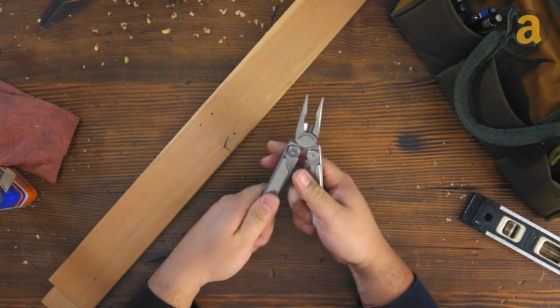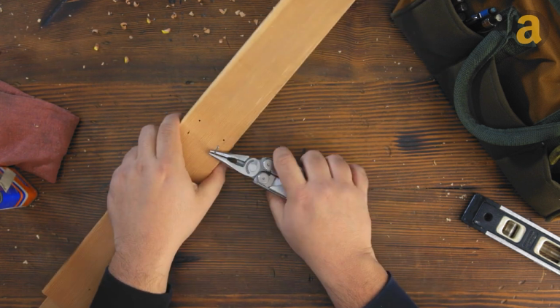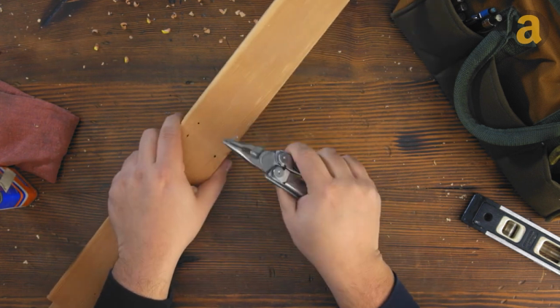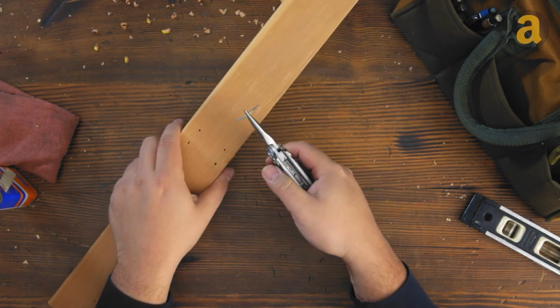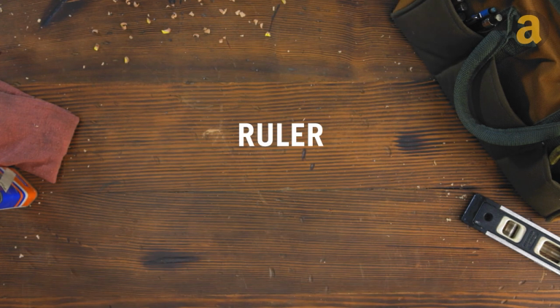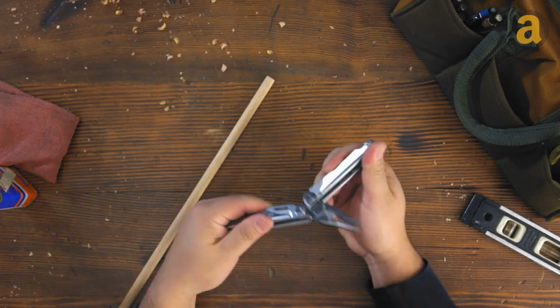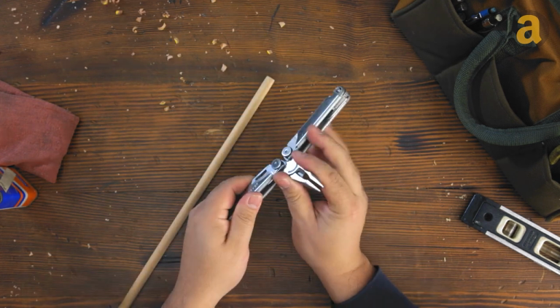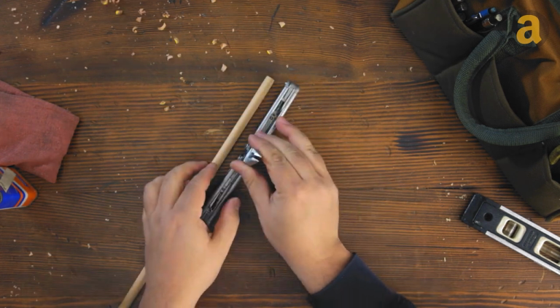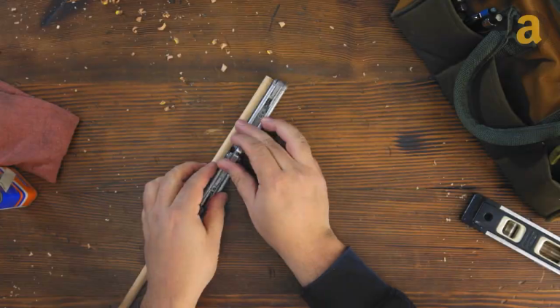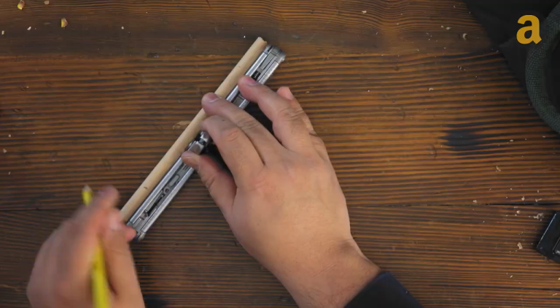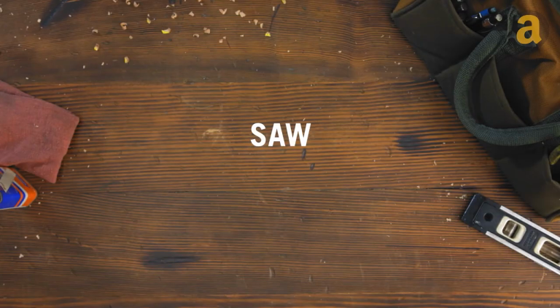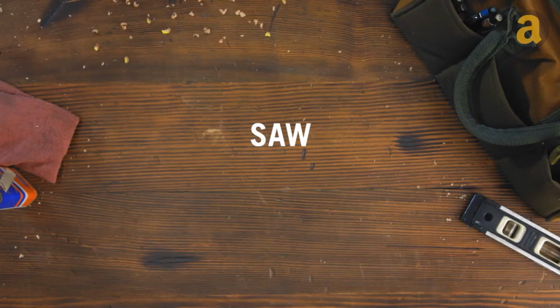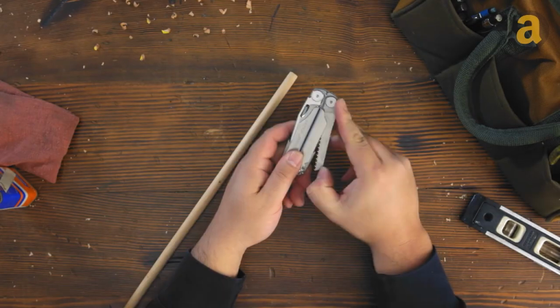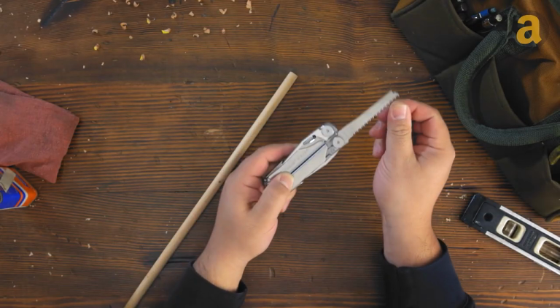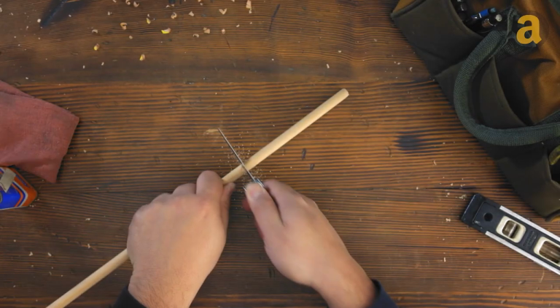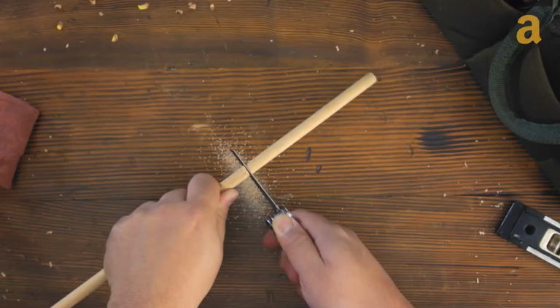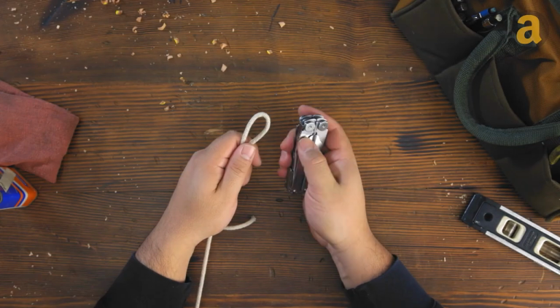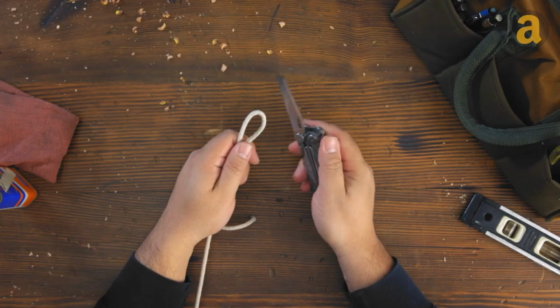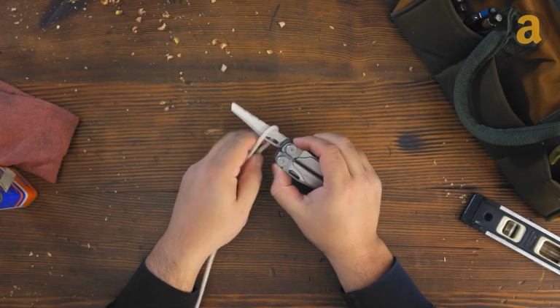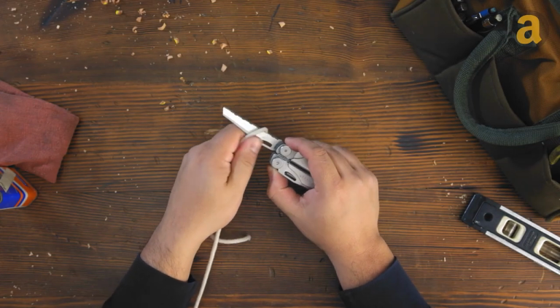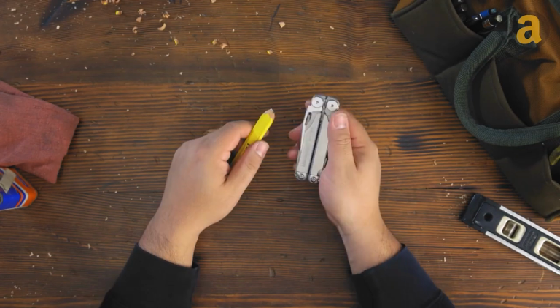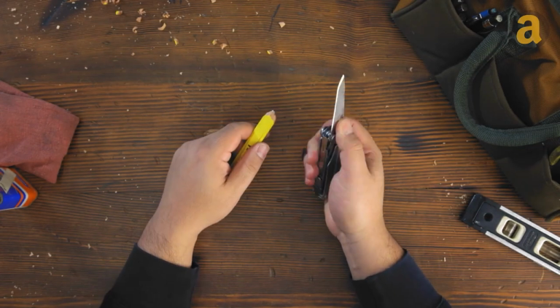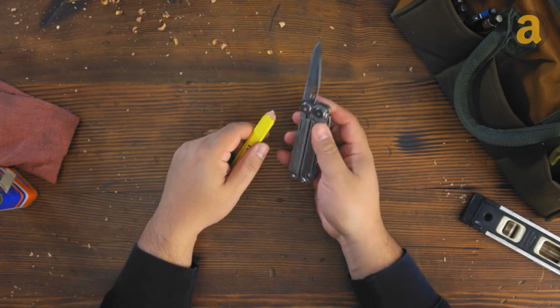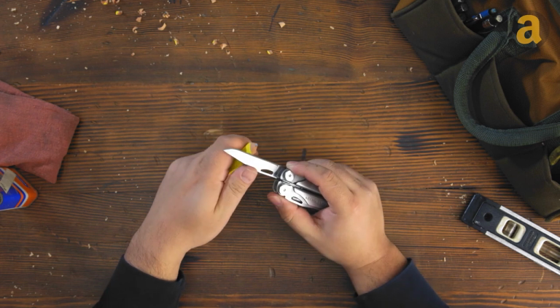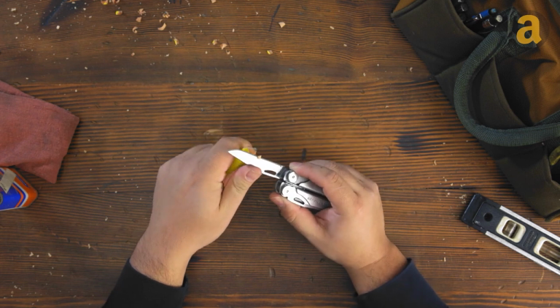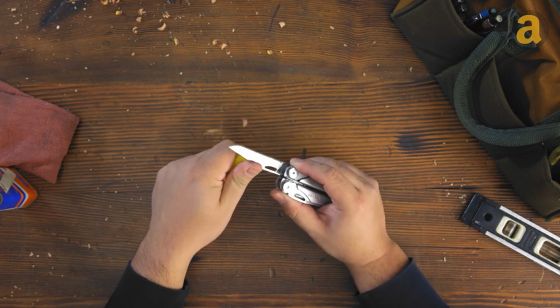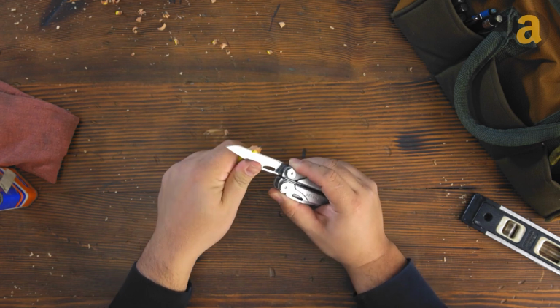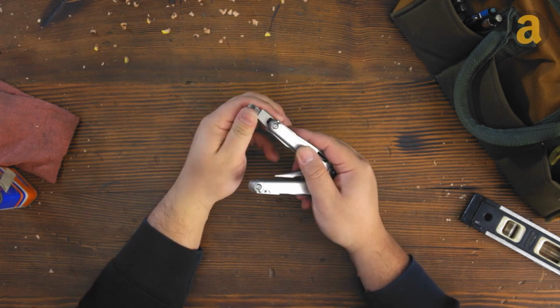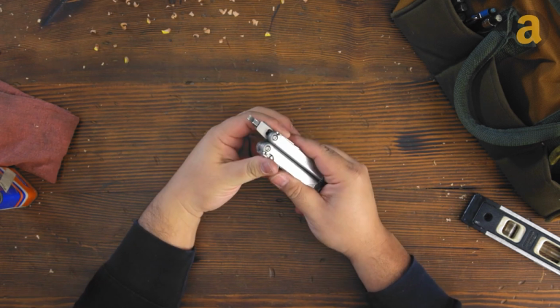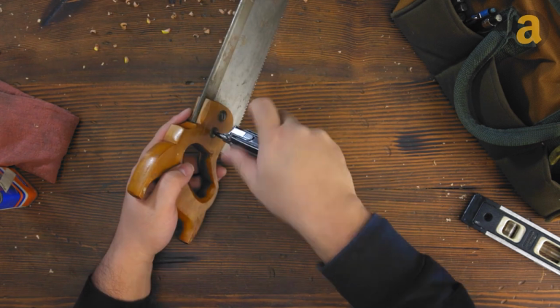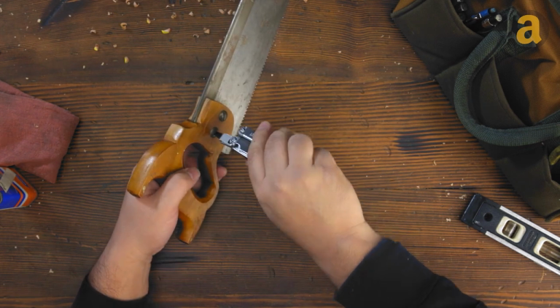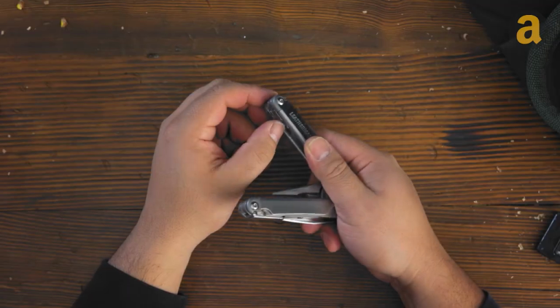It also has a removable 3-inch blade, a sharpener to maintain its sharpness, and a safety whistle for emergencies. This eliminates the need to carry a bulky and heavy toolbox on adventures.